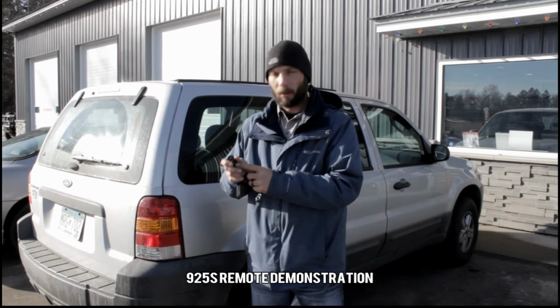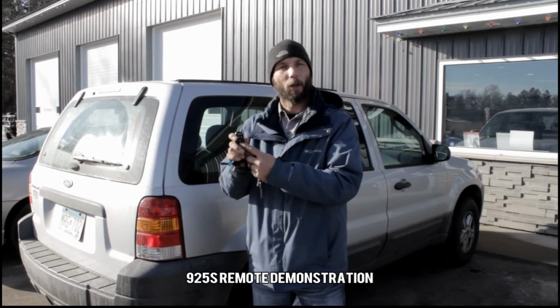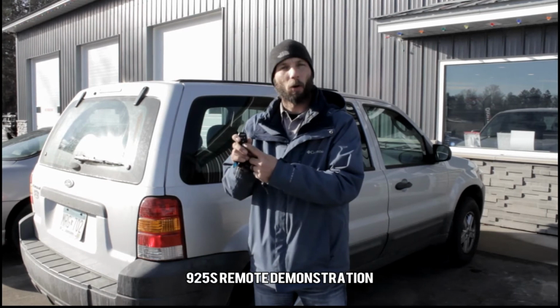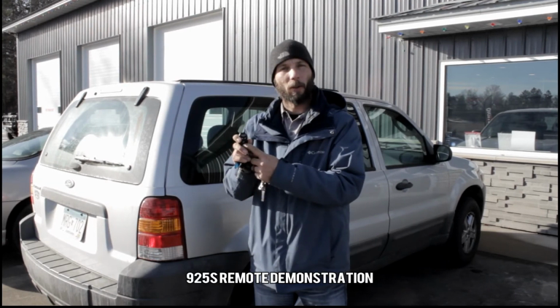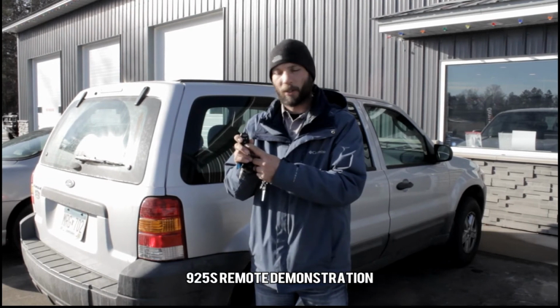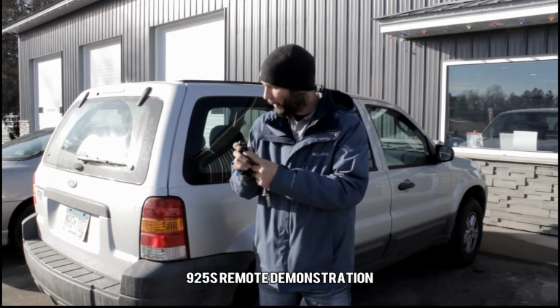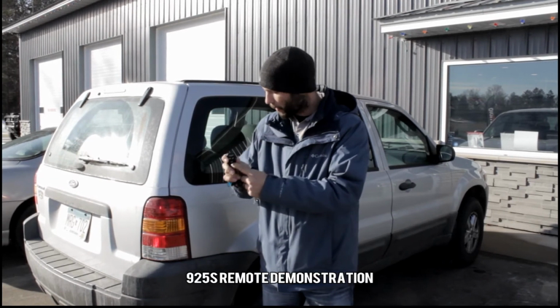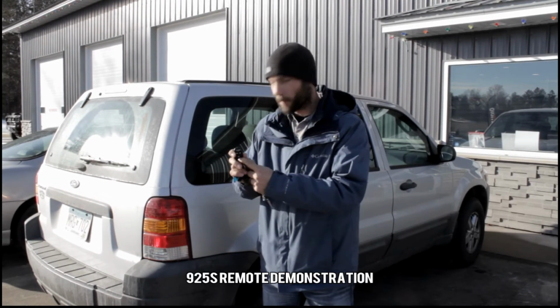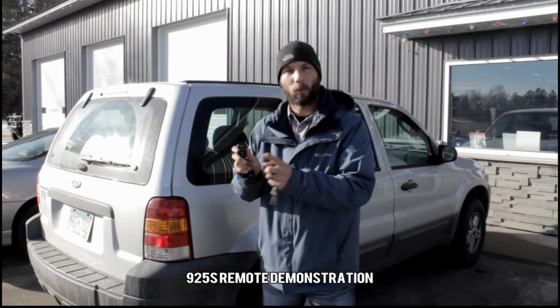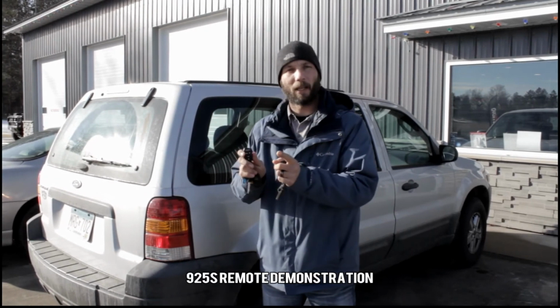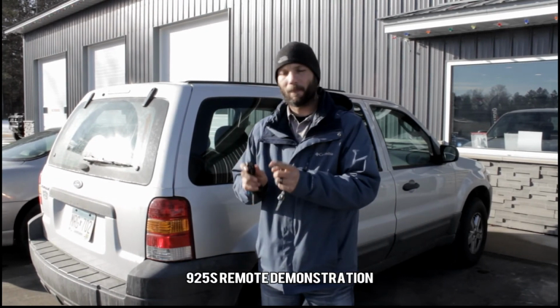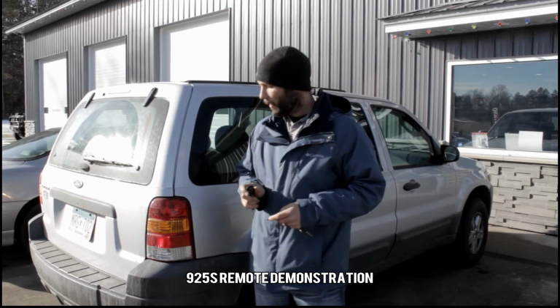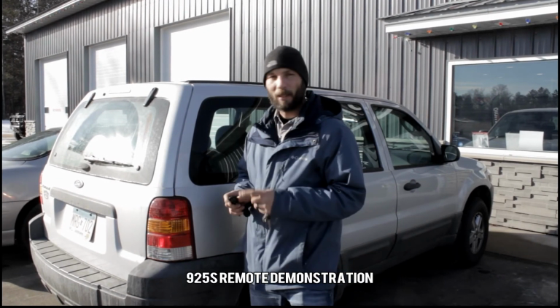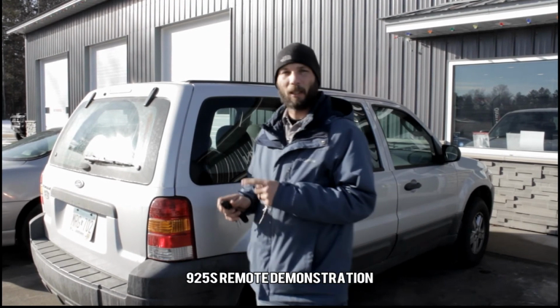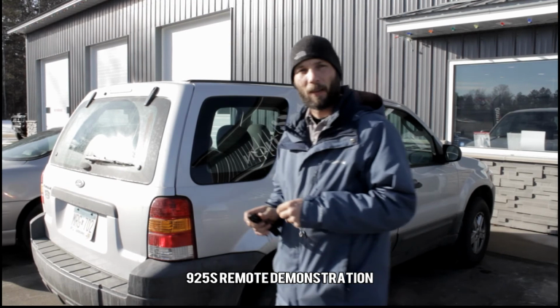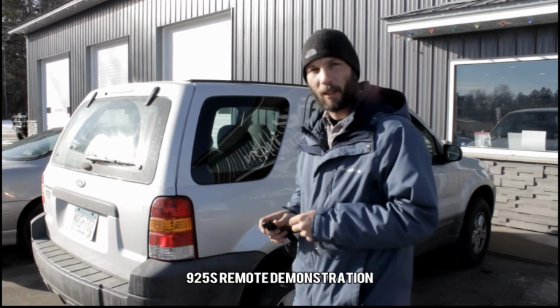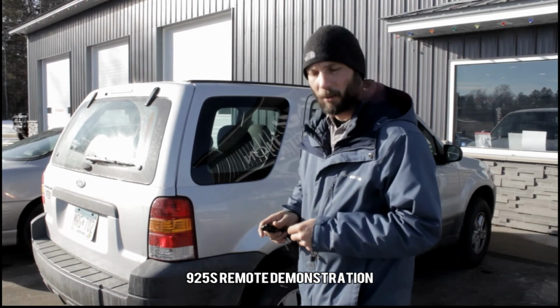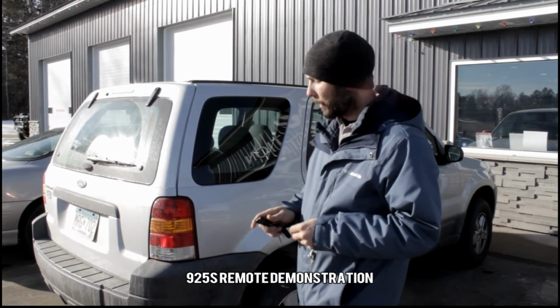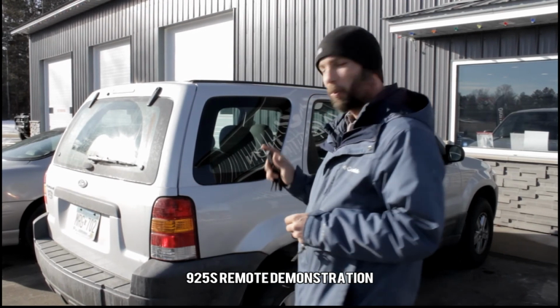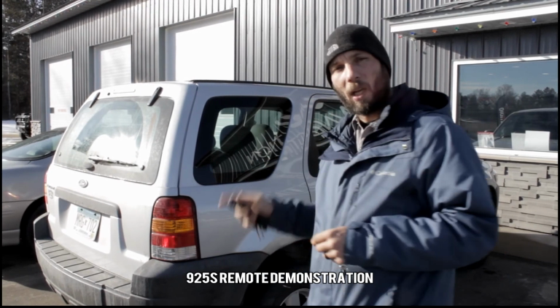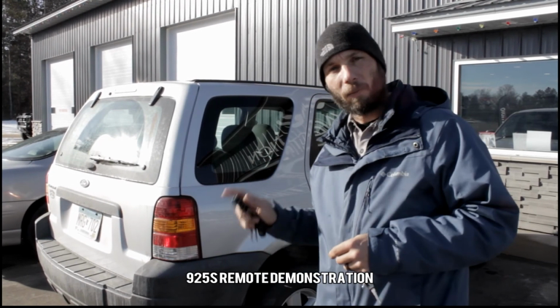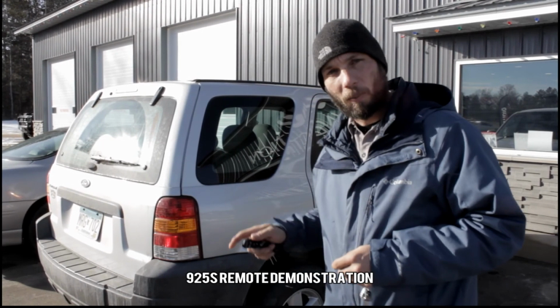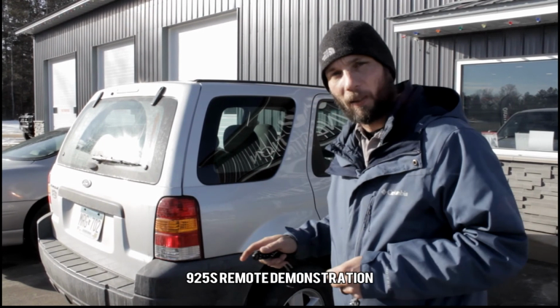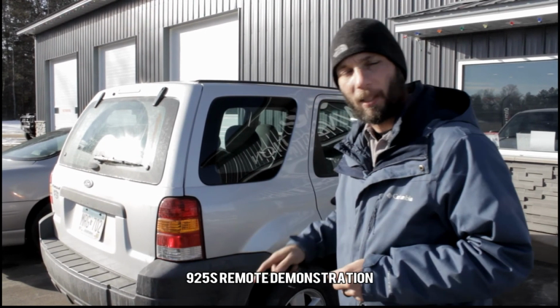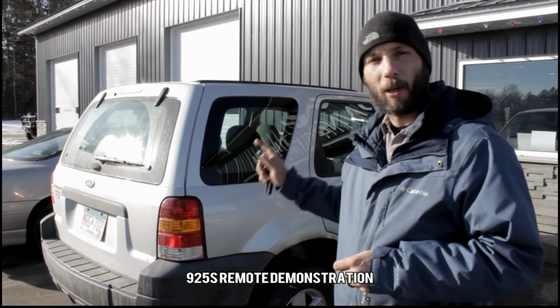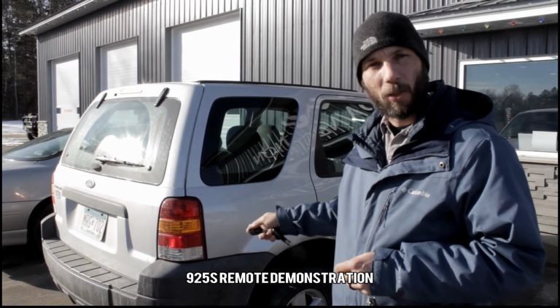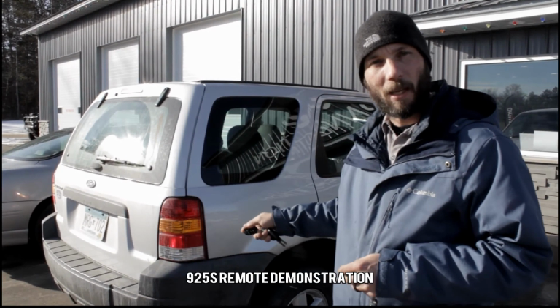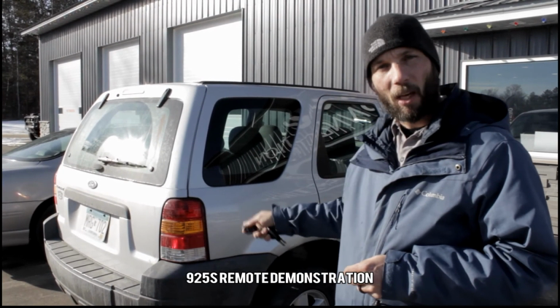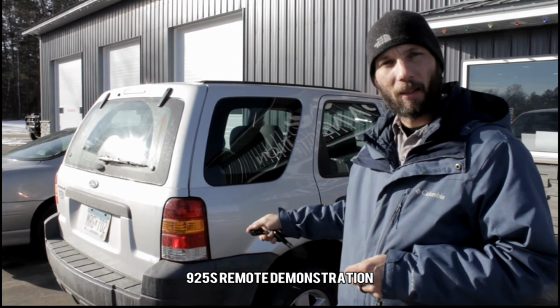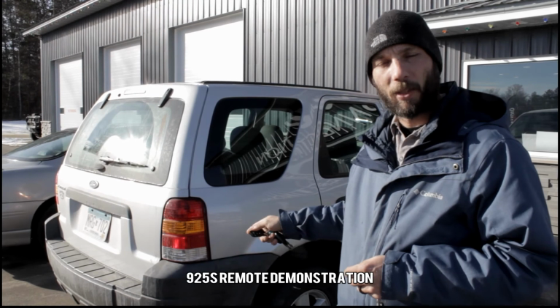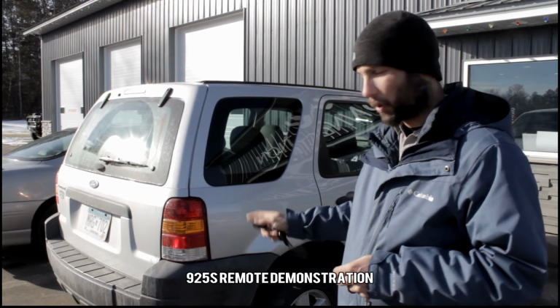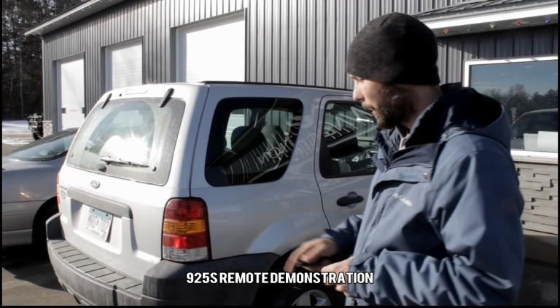We push and hold the remote start button until the lights flash one time. That means the vehicle got the signal. Now it will run, flash the parking lights, and then the parking lights will come on solid once the vehicle is running.